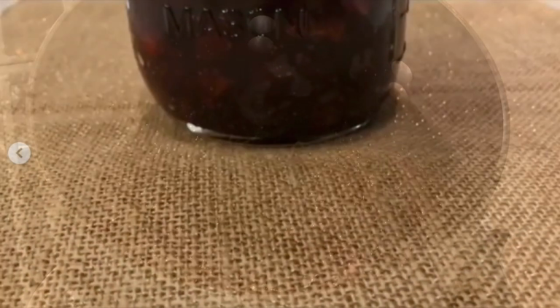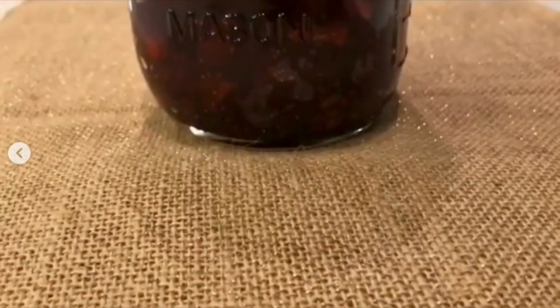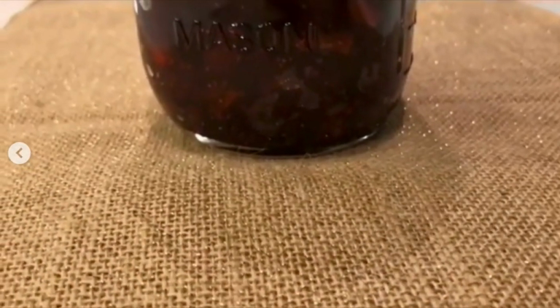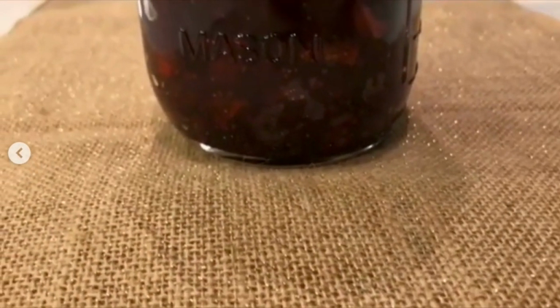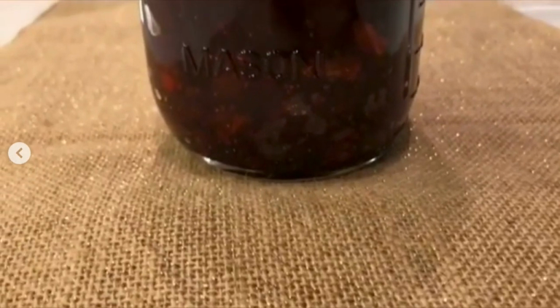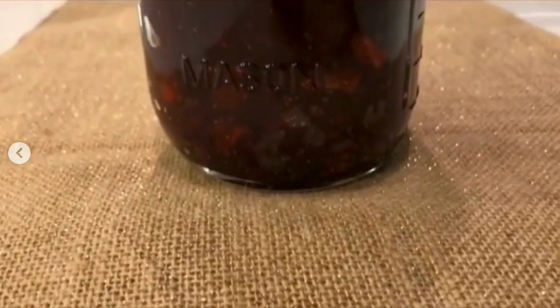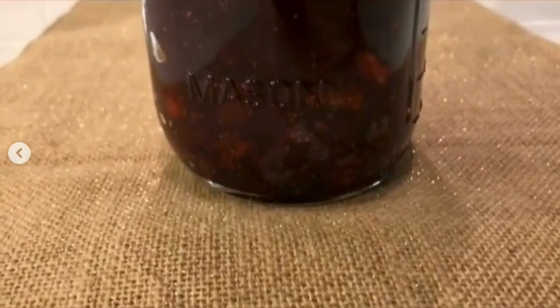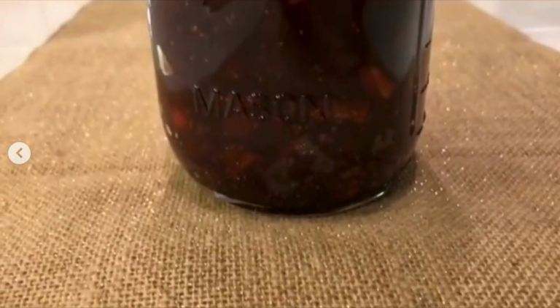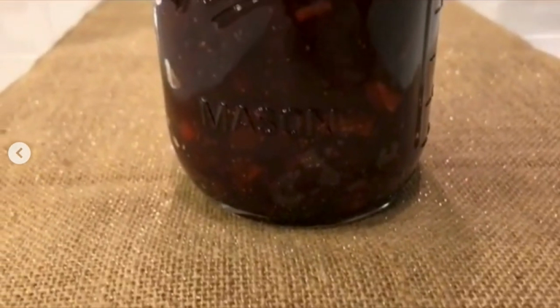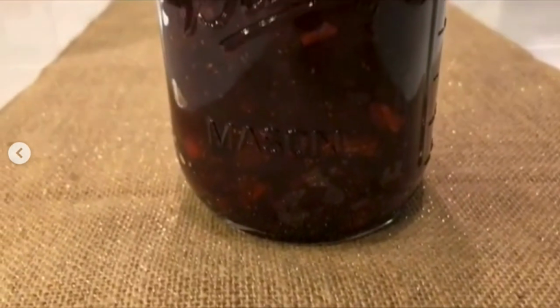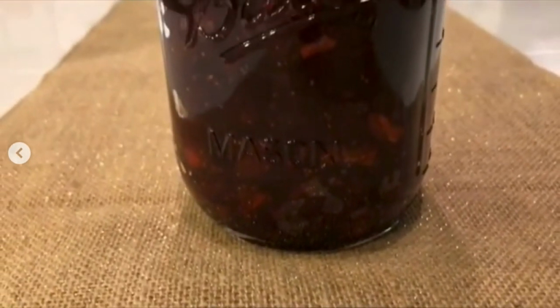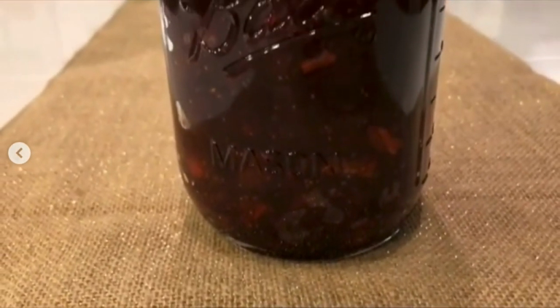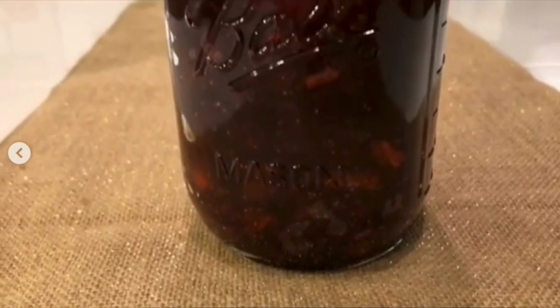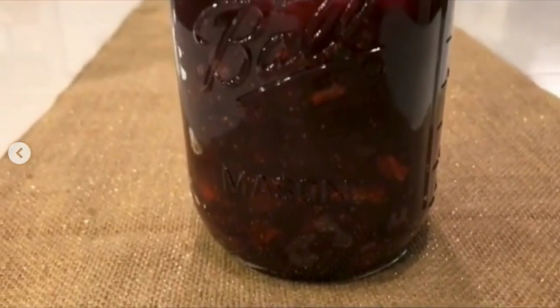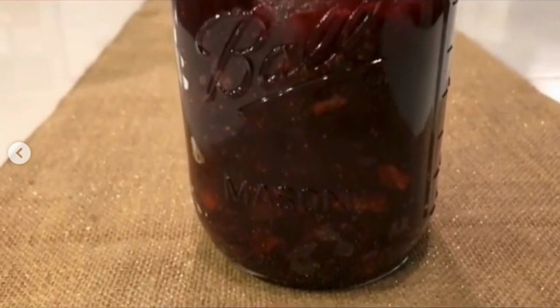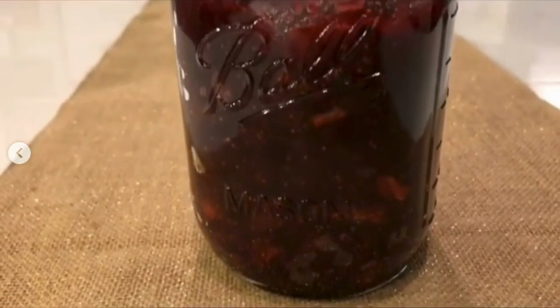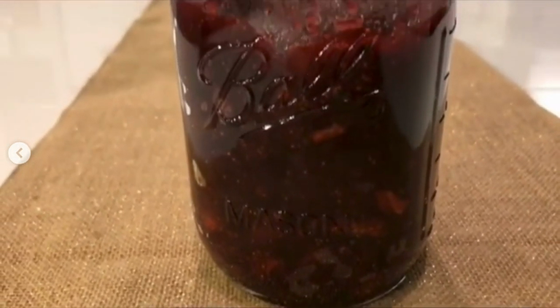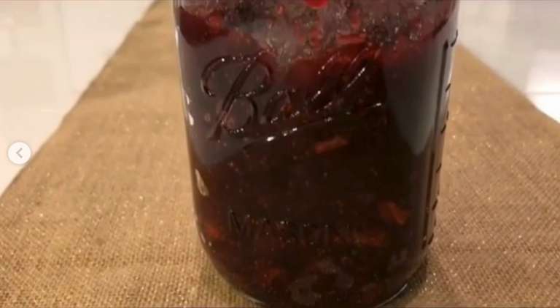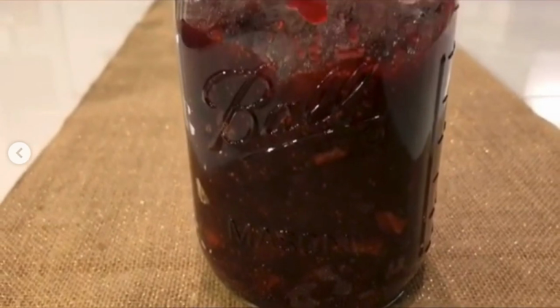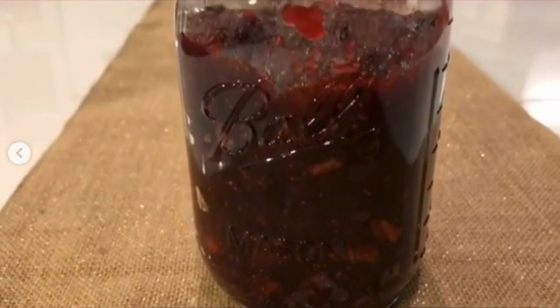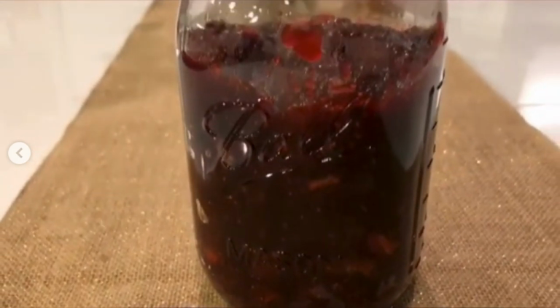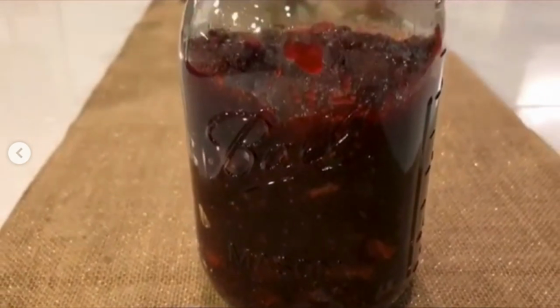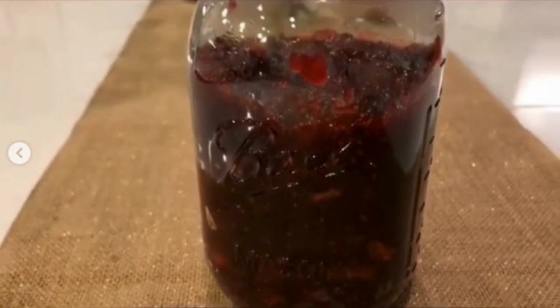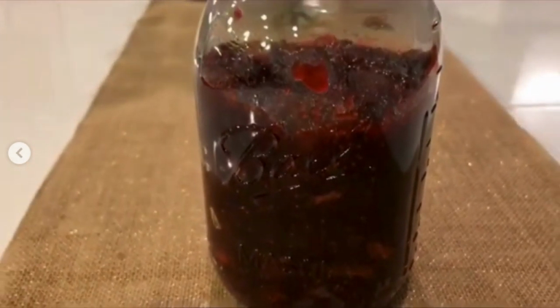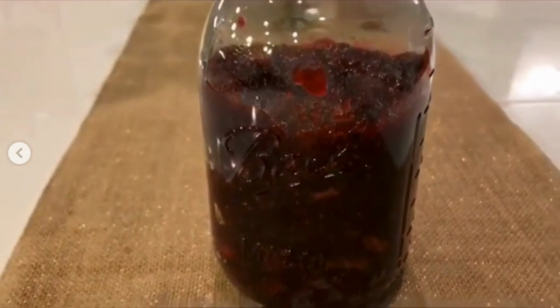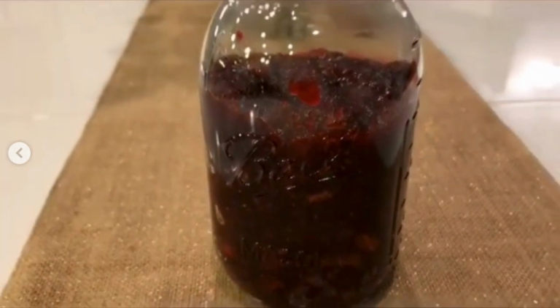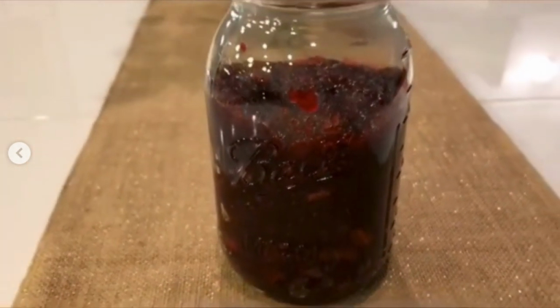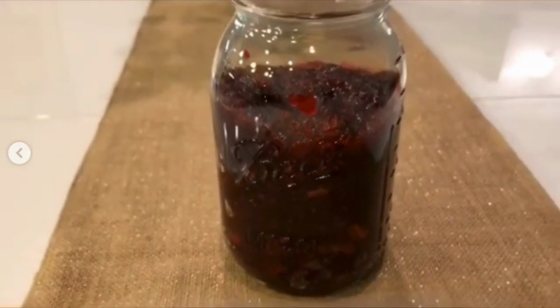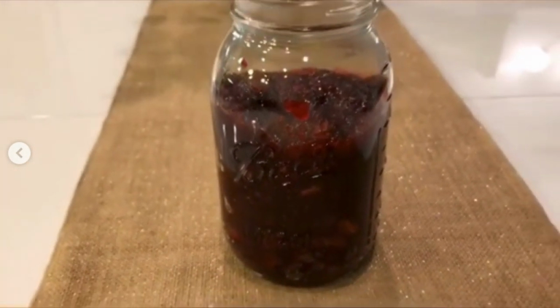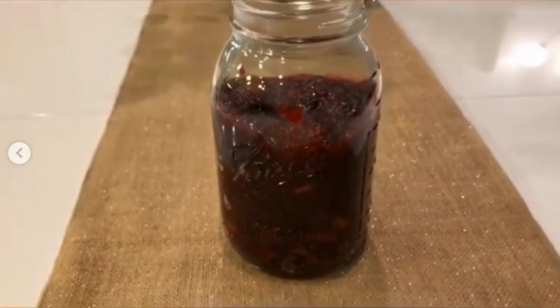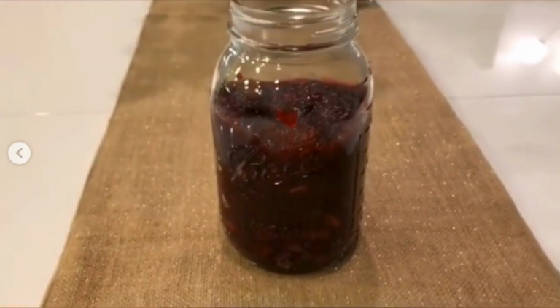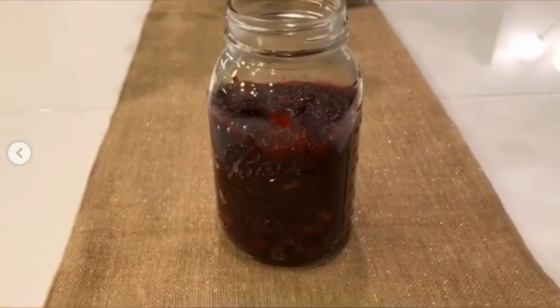I promise you'll never go back to that jelly canned stuff ever again. Let me know what you guys think if you try this recipe out. Thanks for watching and I definitely look forward to seeing y'all on the next one.